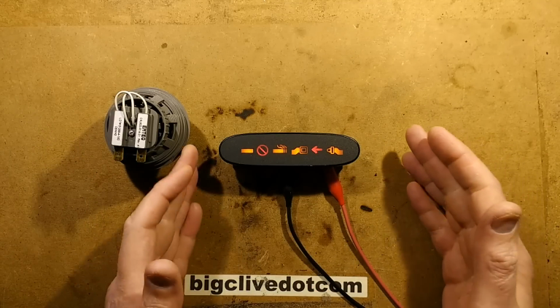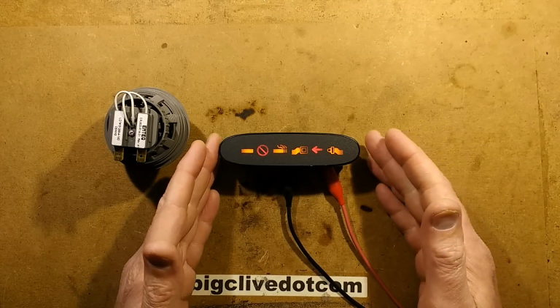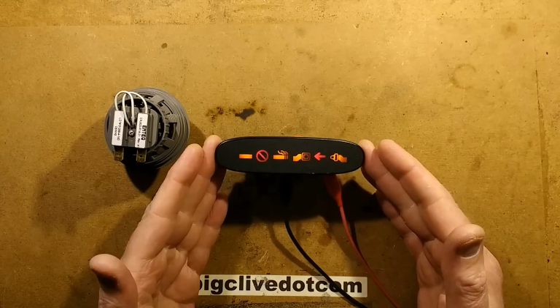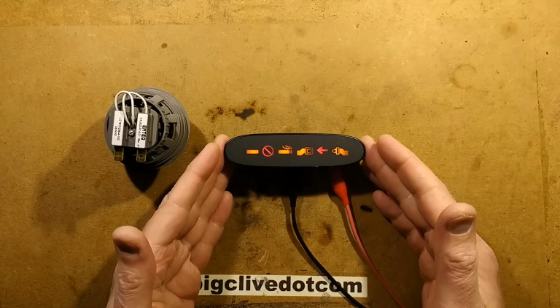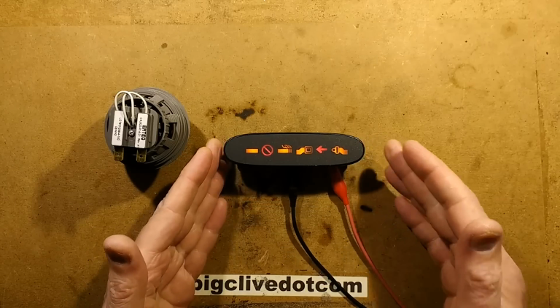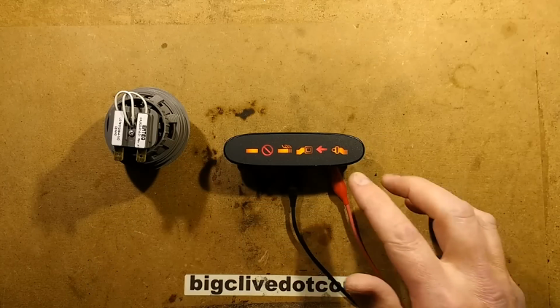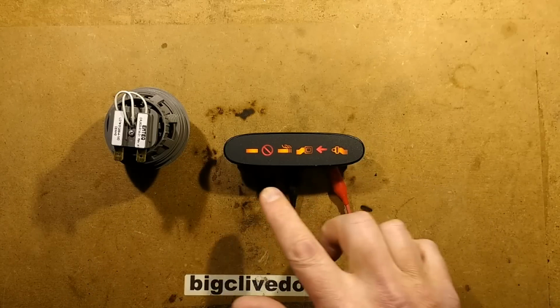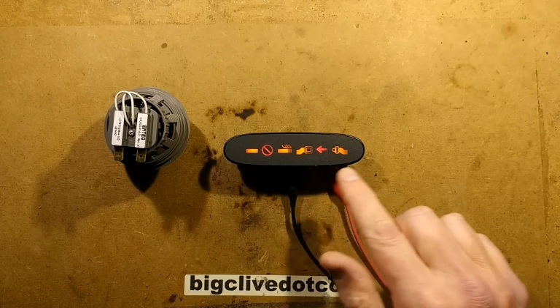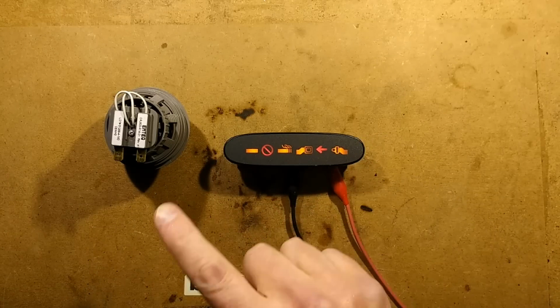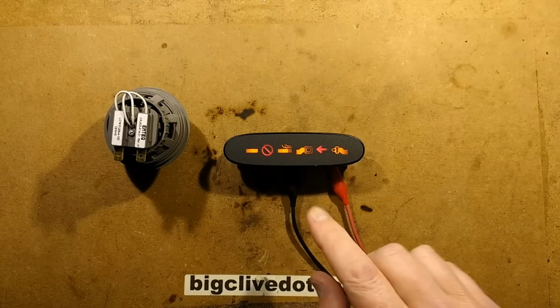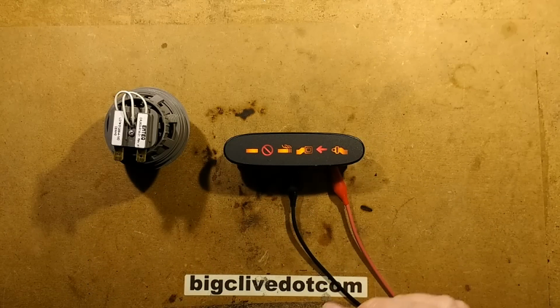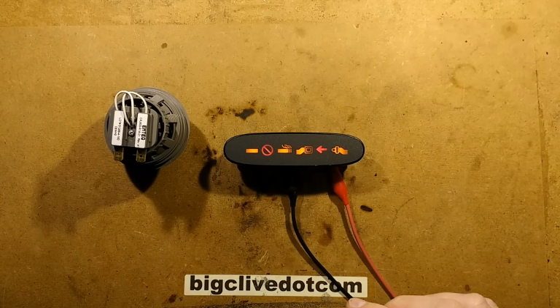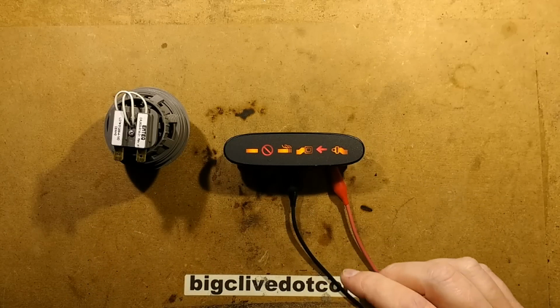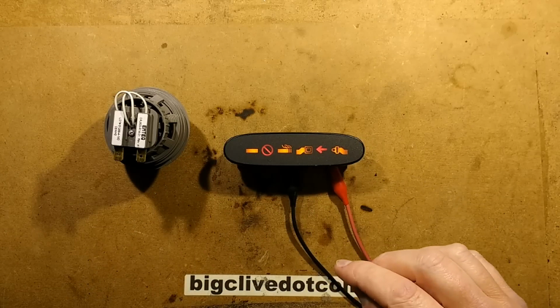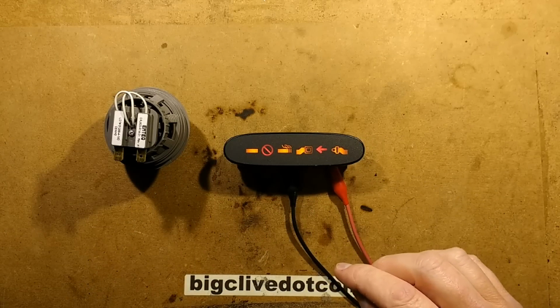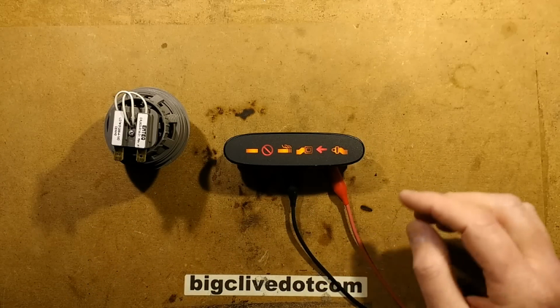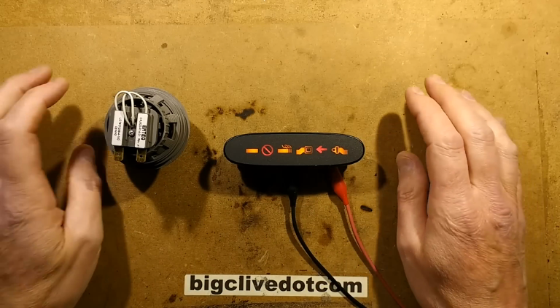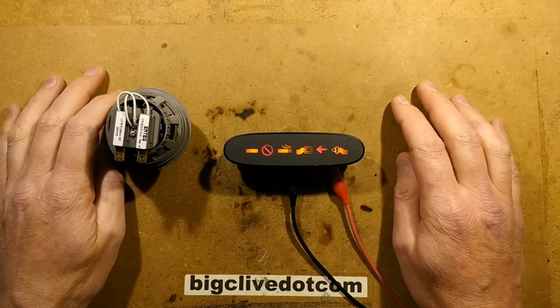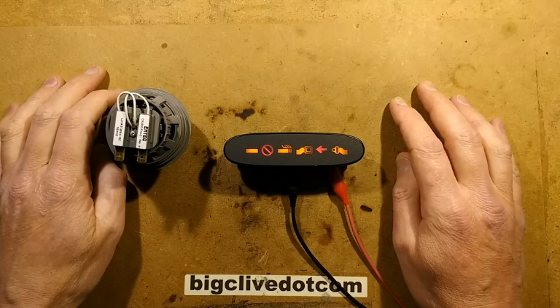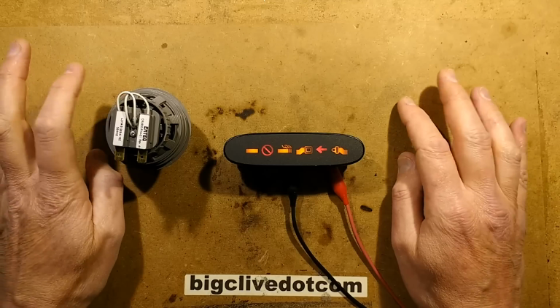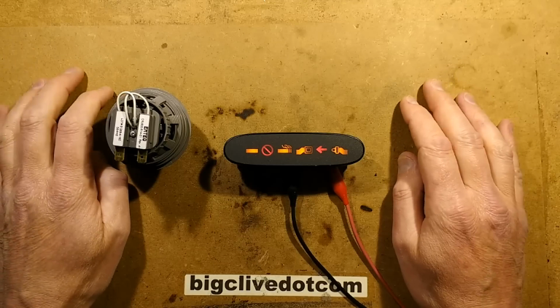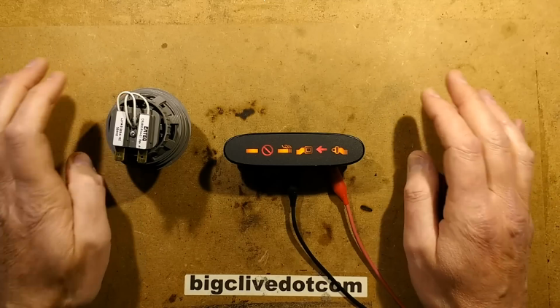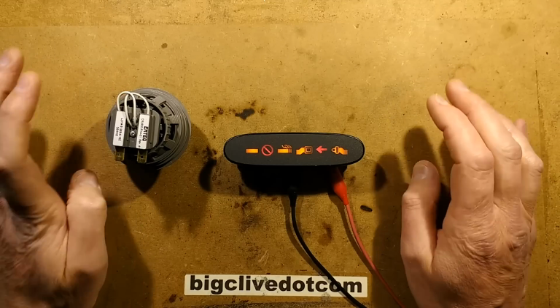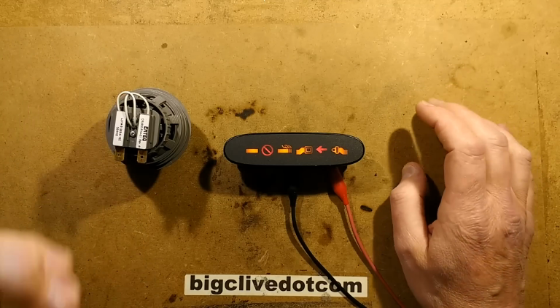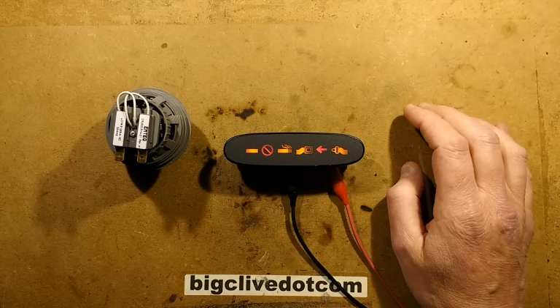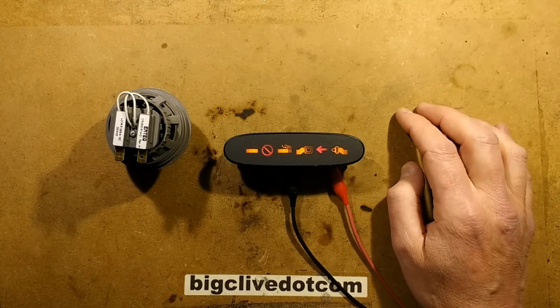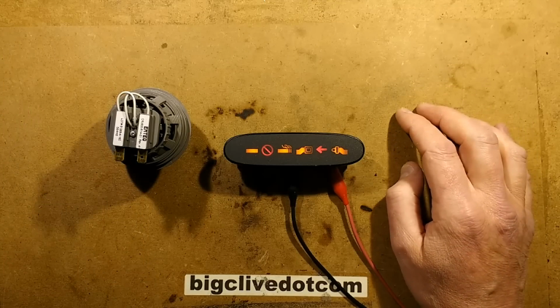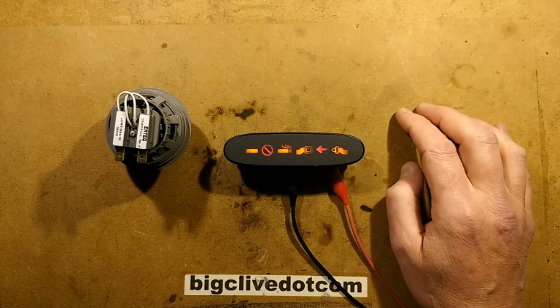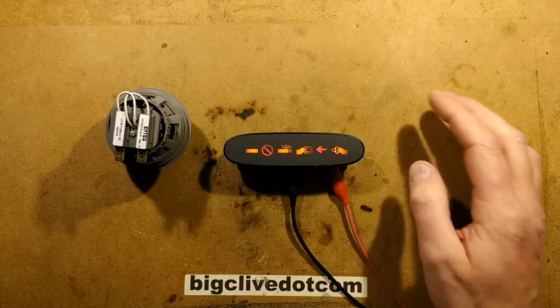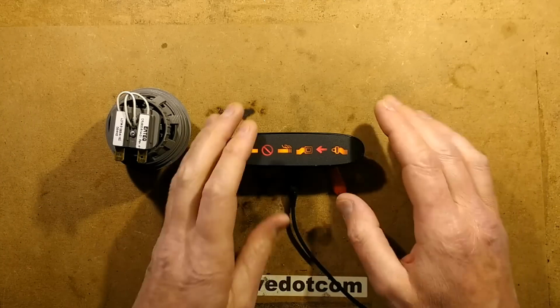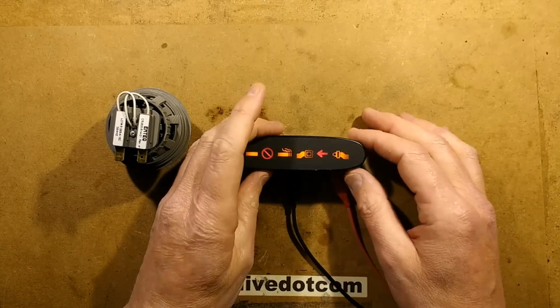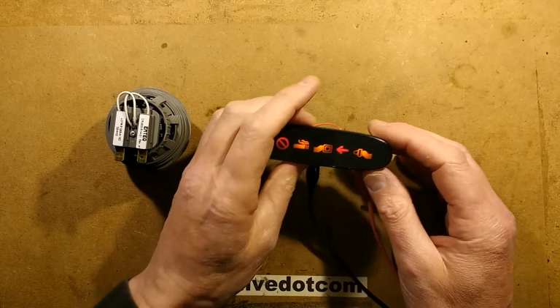I'd also like to say that I did ask the air hostess if I could take these, although she did come back afterwards and shout at me quite a lot, because apparently she thought I was talking about the in-flight magazine. But anyway, I've got them now.